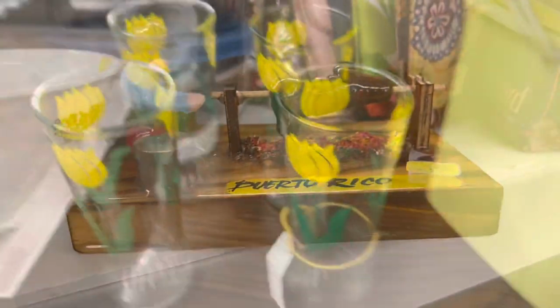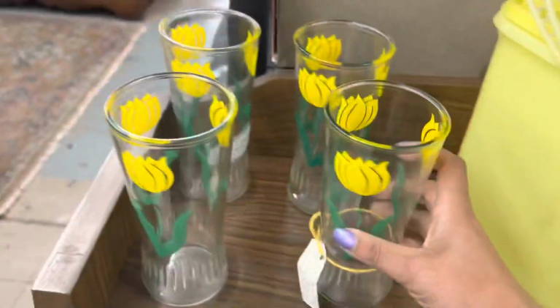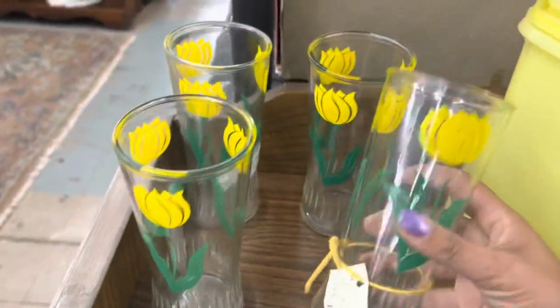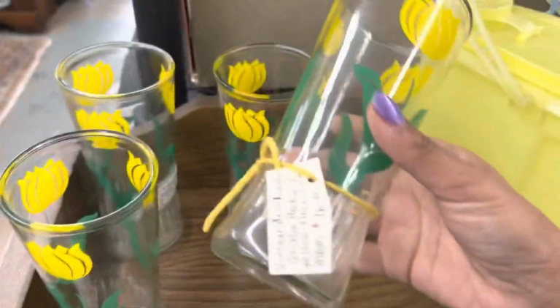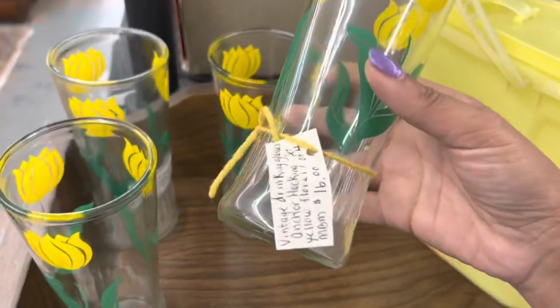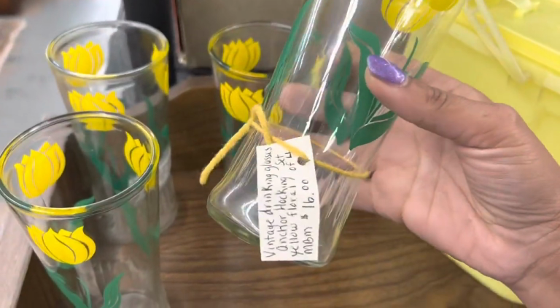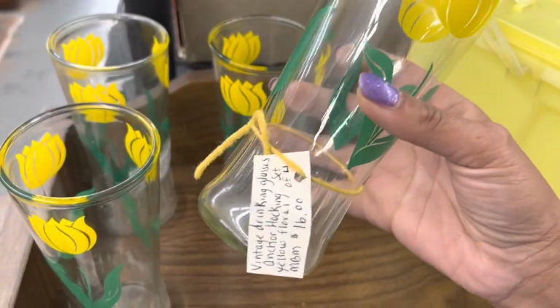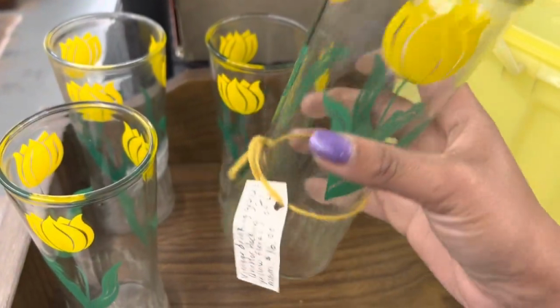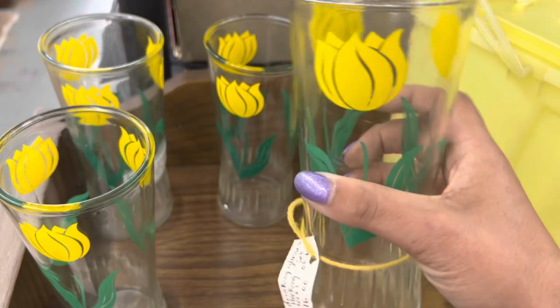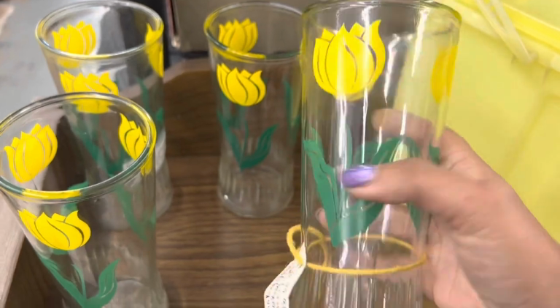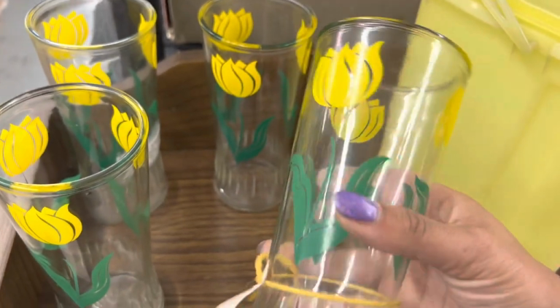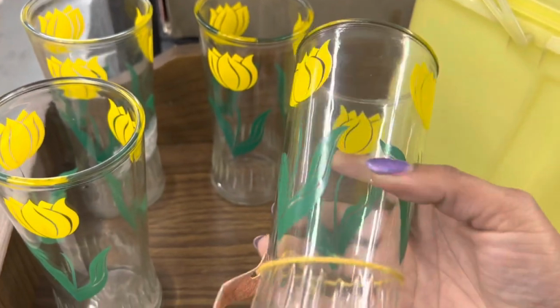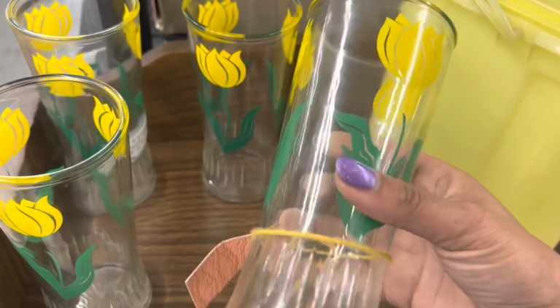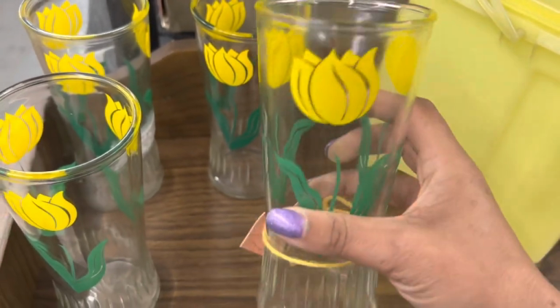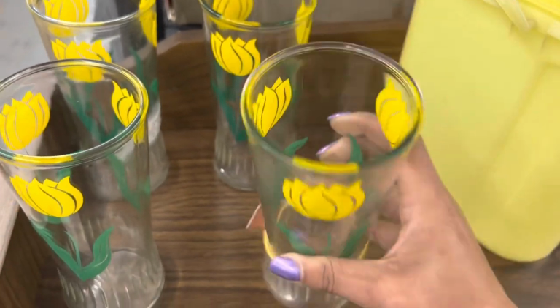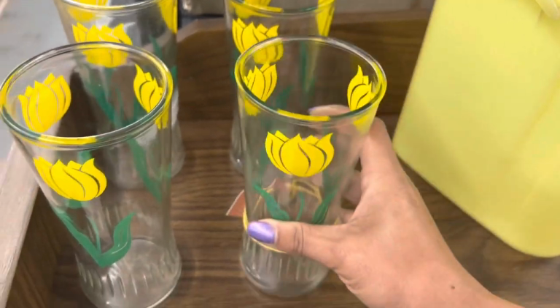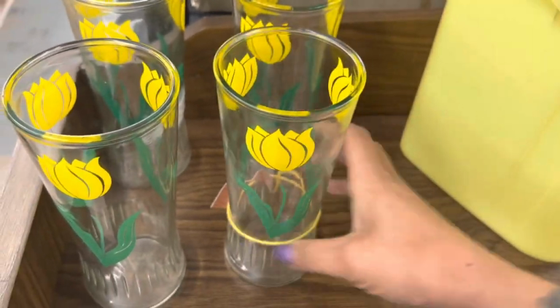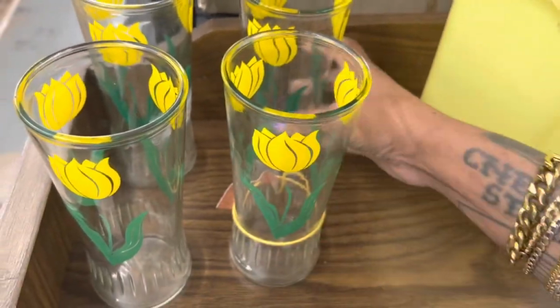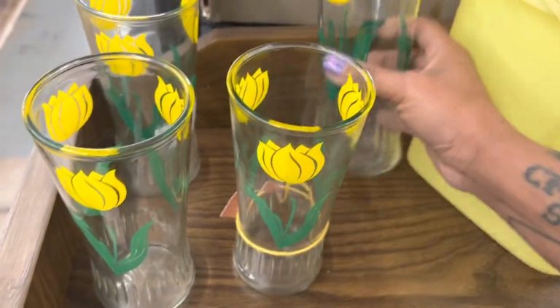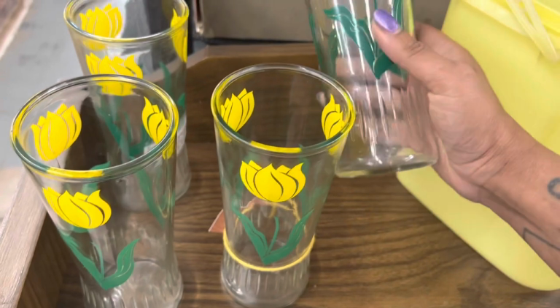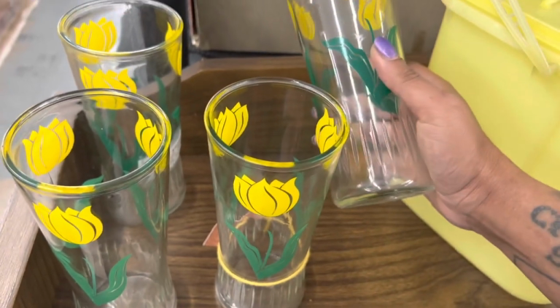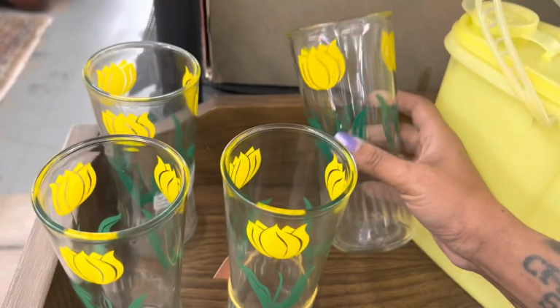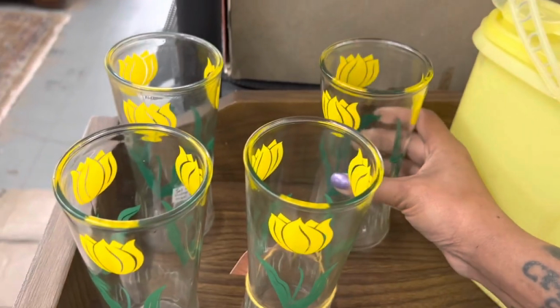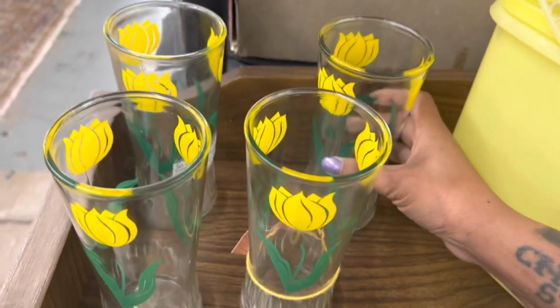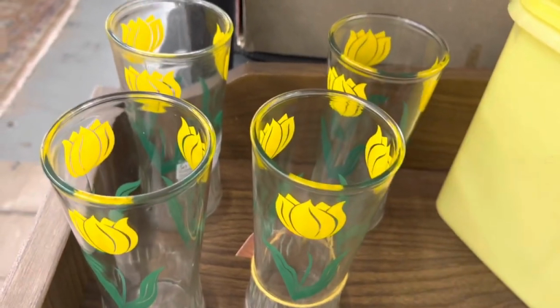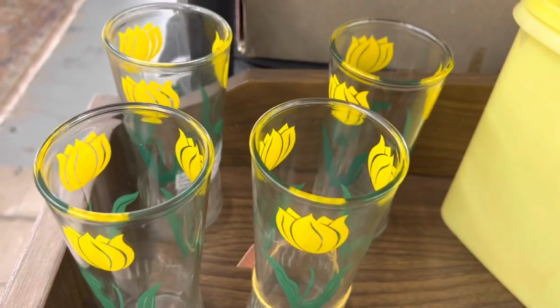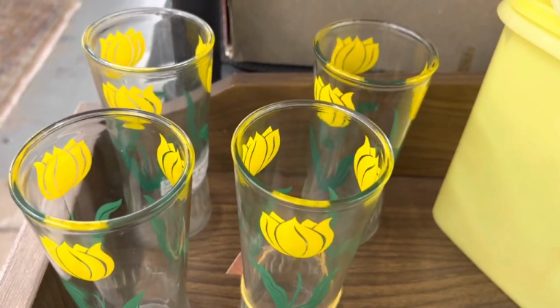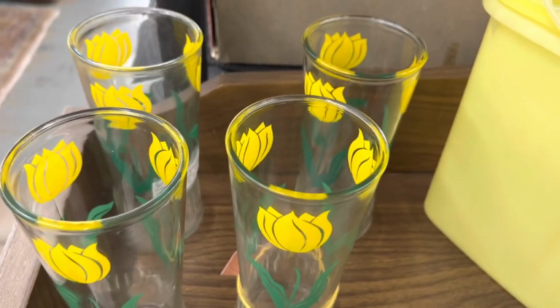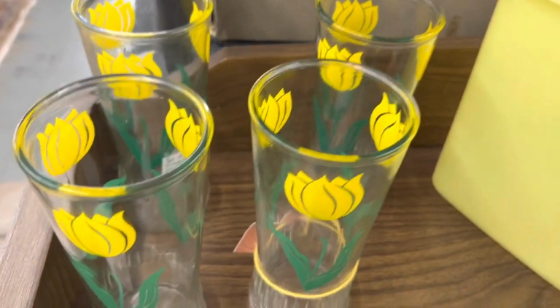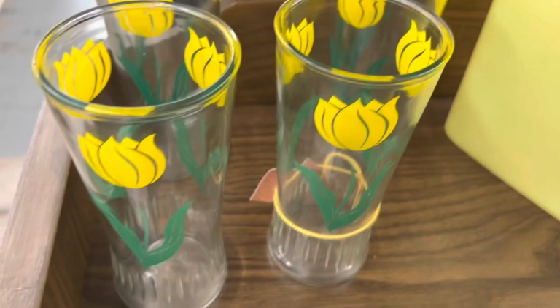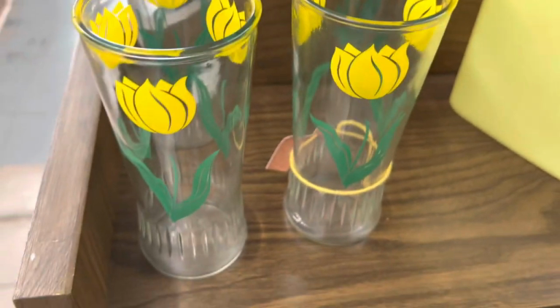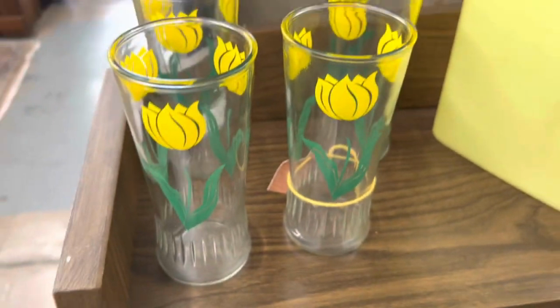This is such a happy set. $16 is a really good price, especially for a collector. Me personally, I have to do more than double my money when selling a tumbler set just because of all the packing materials I'm going to use.